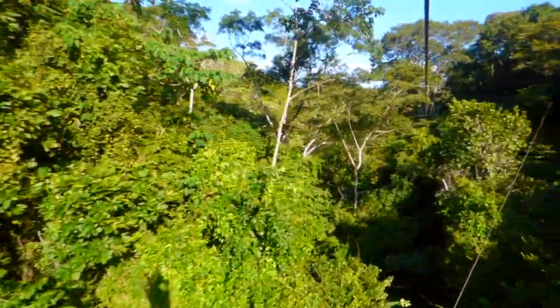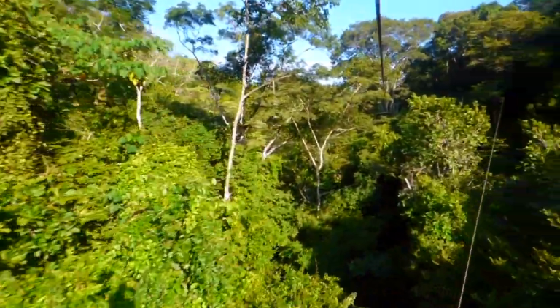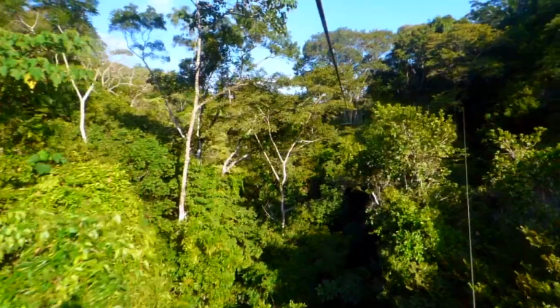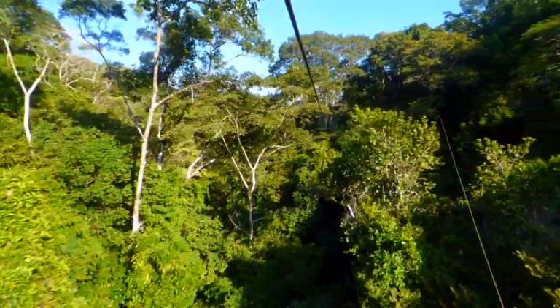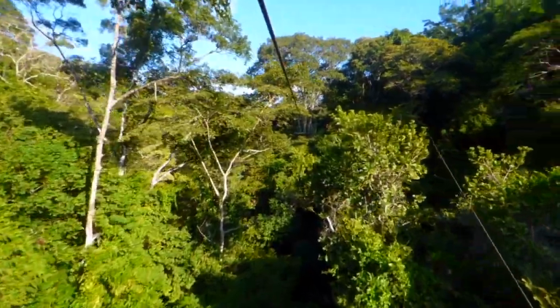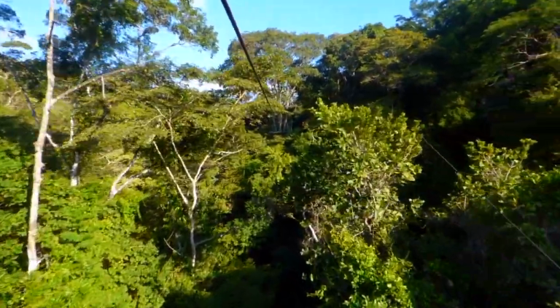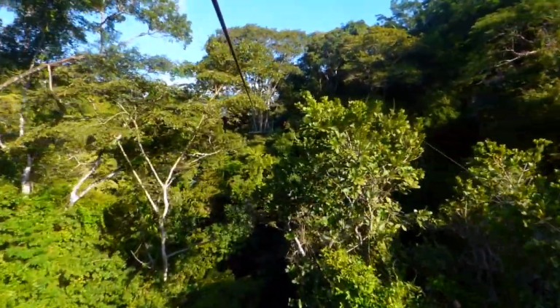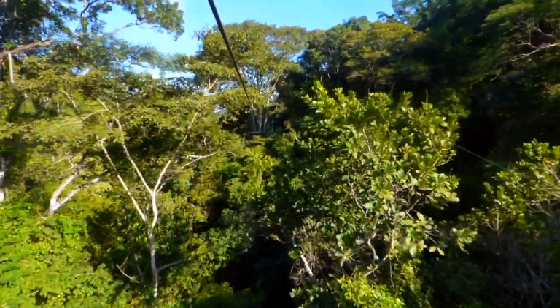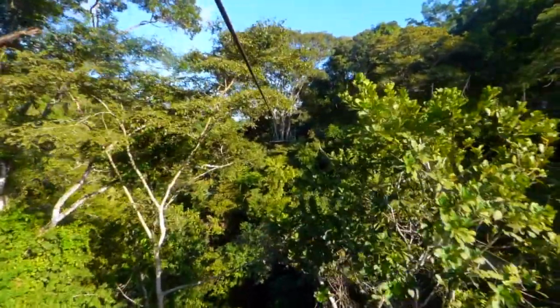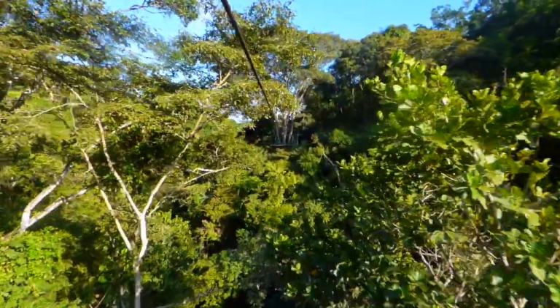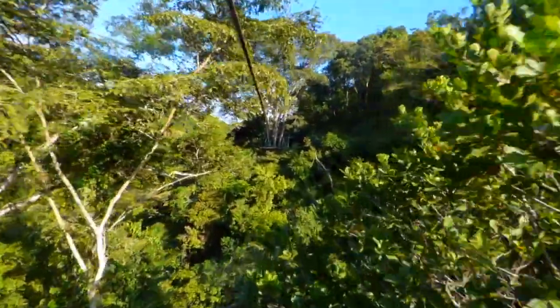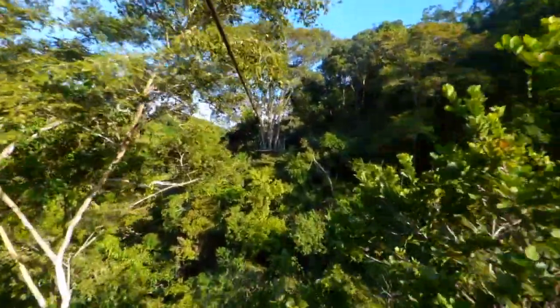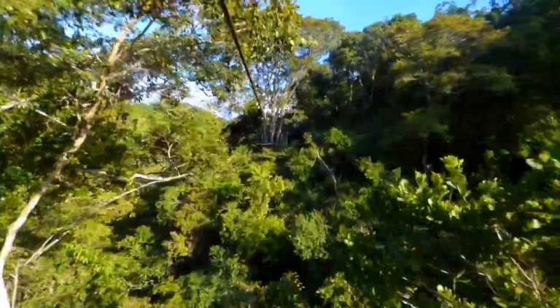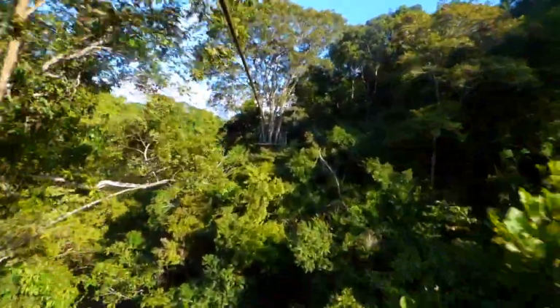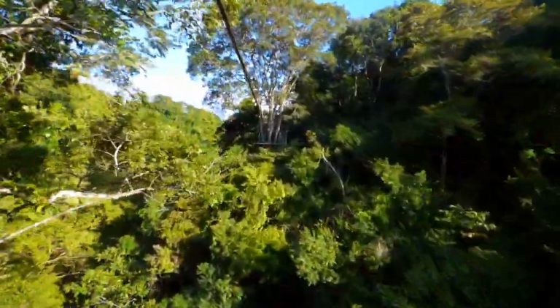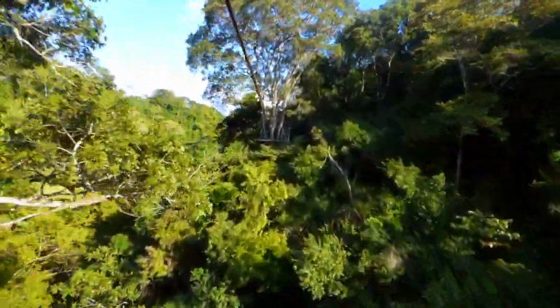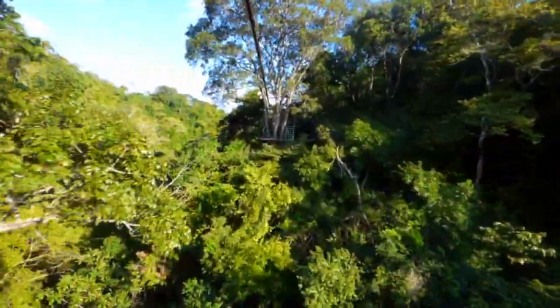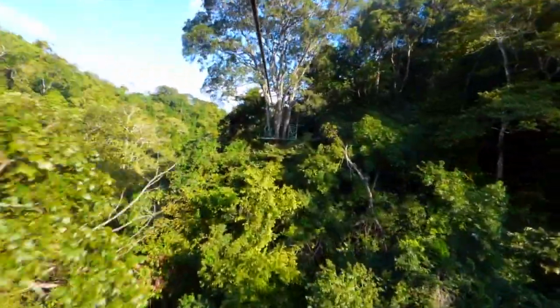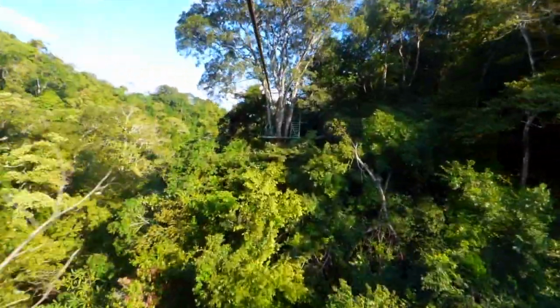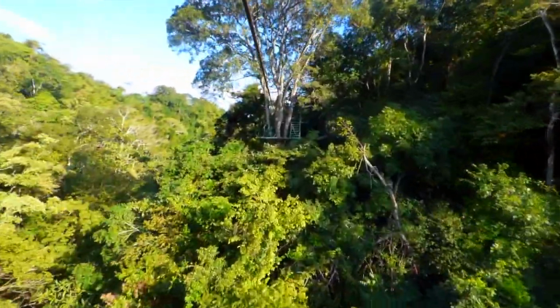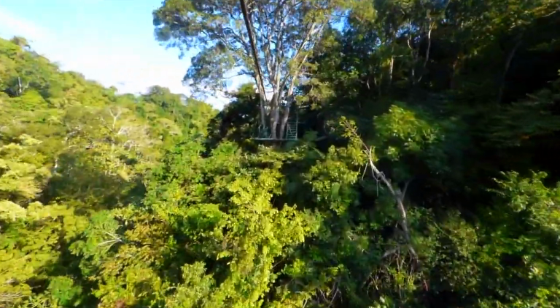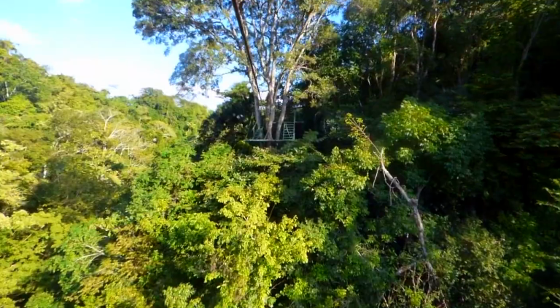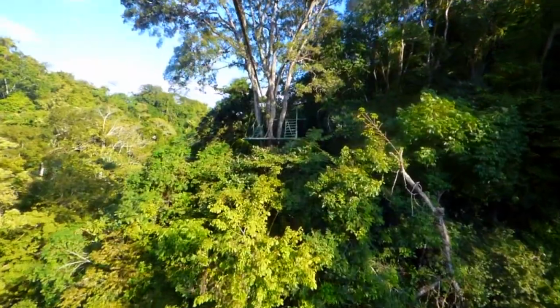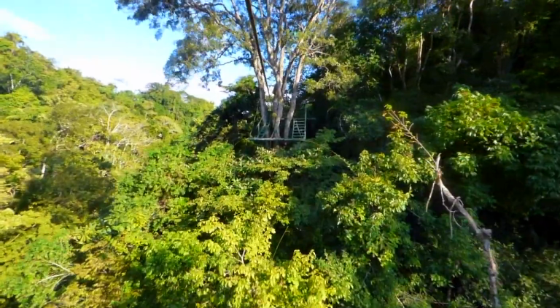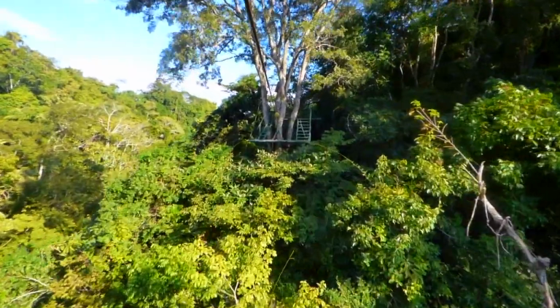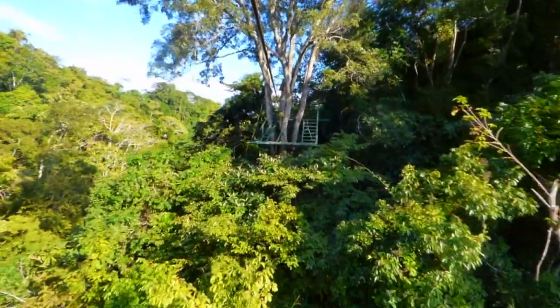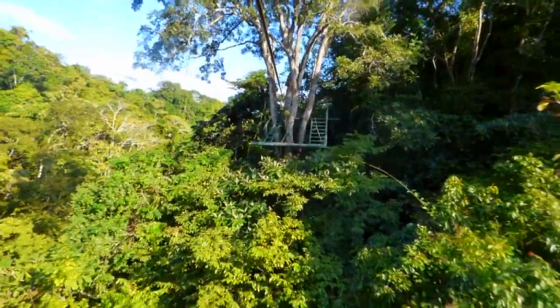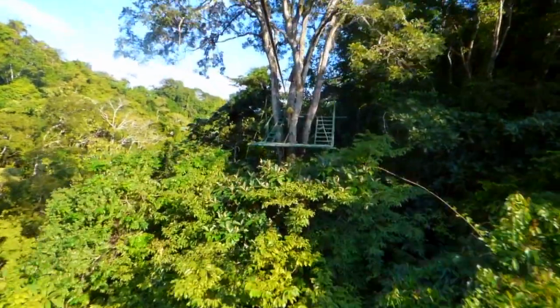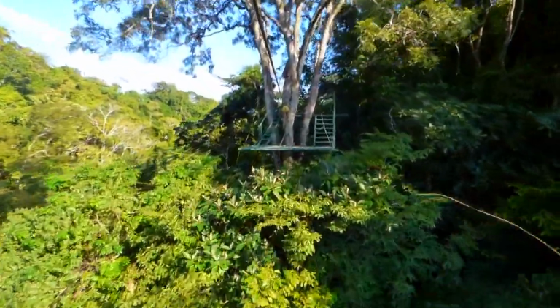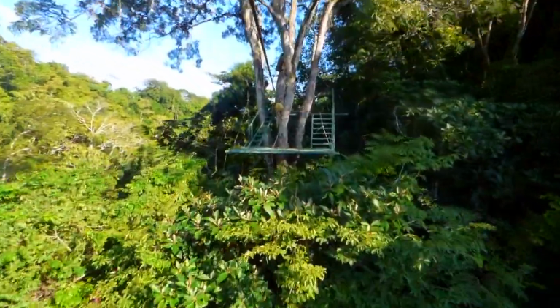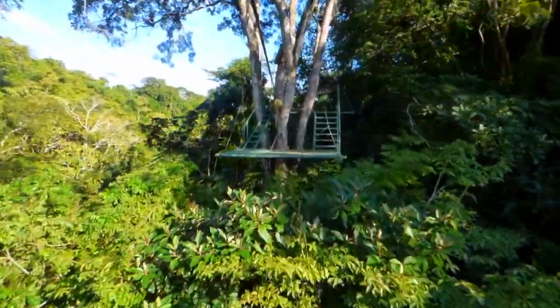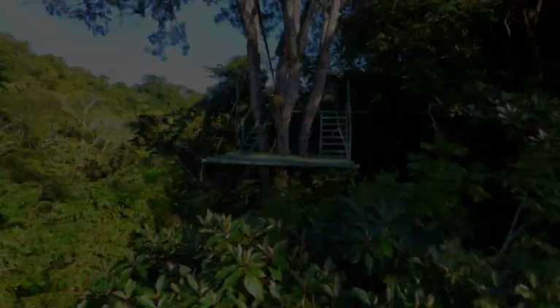If you haven't been to Costa Rica, this is a part of Costa Rica that's on the Pacific side and the jungles are very lush with waterfalls everywhere.